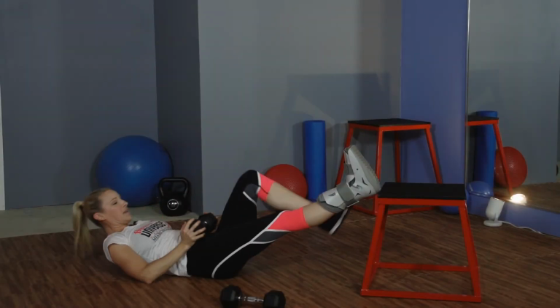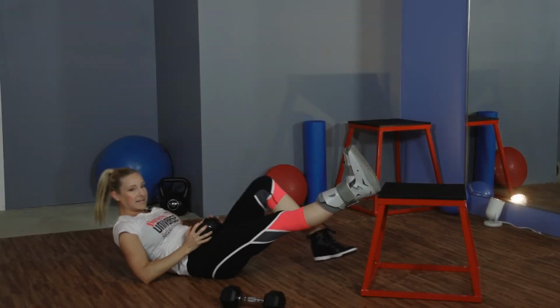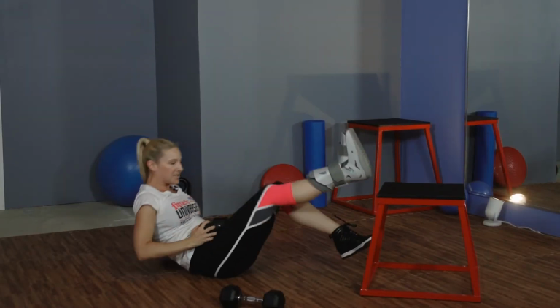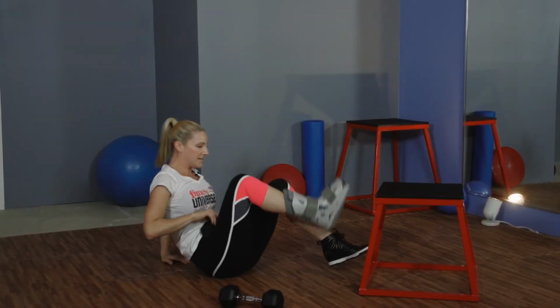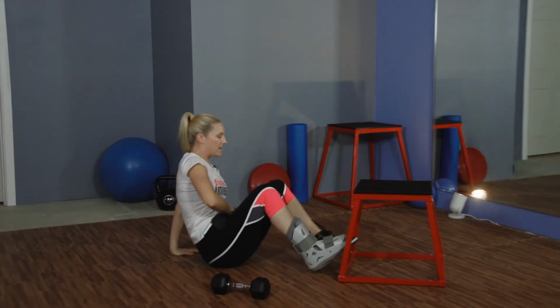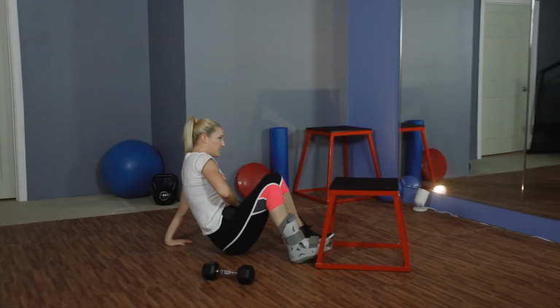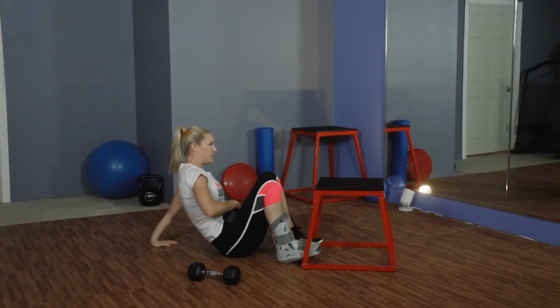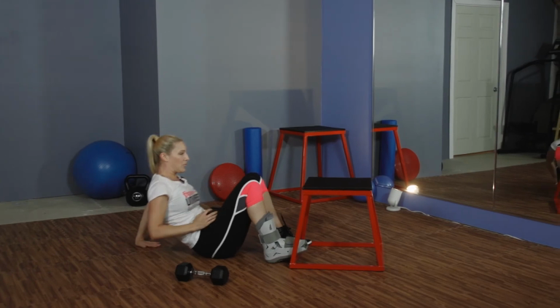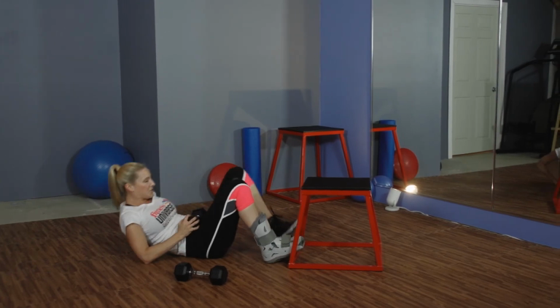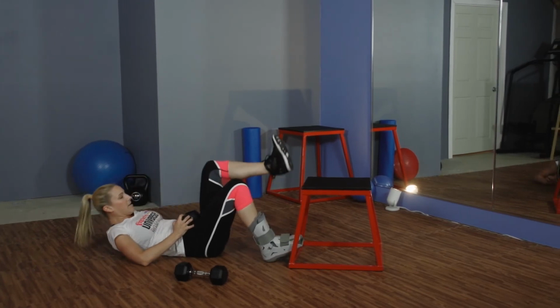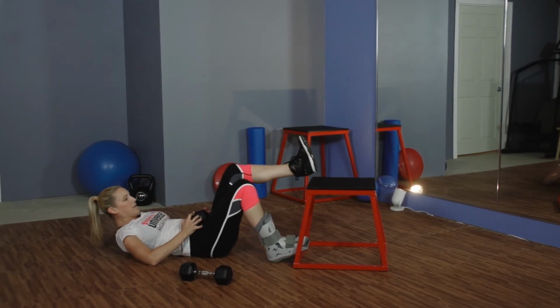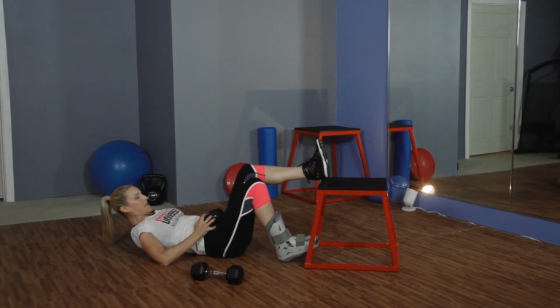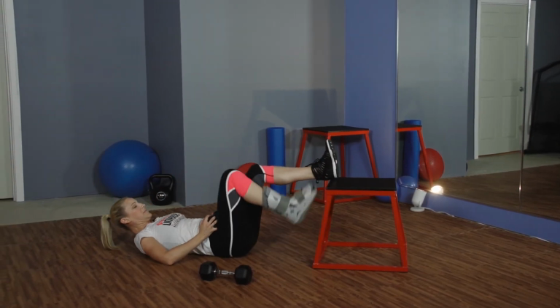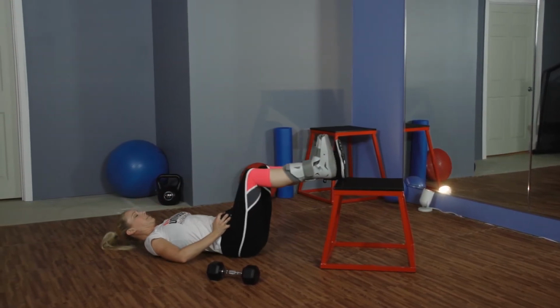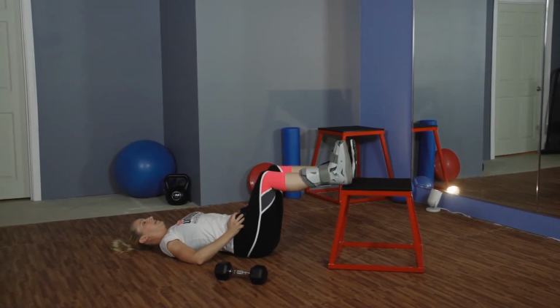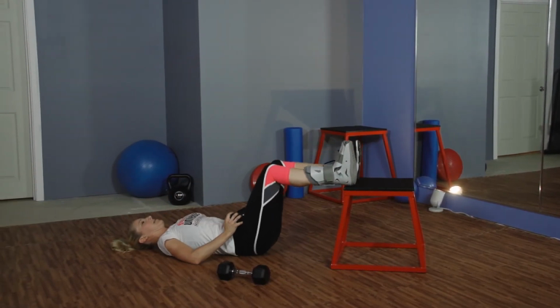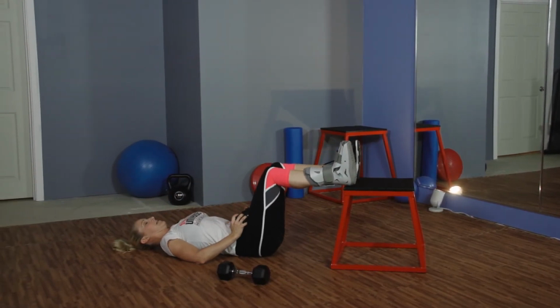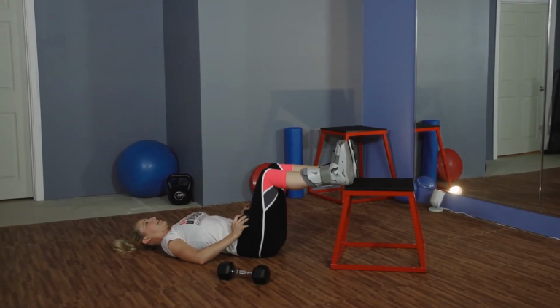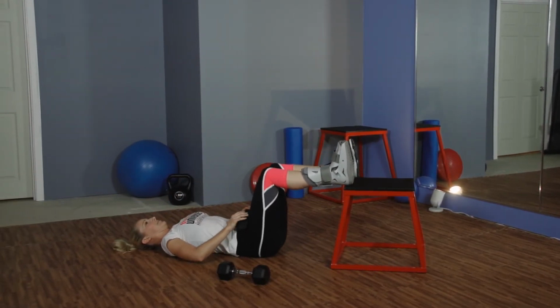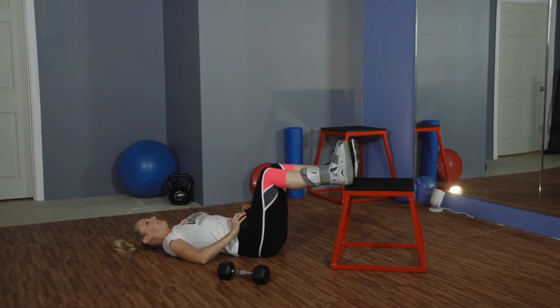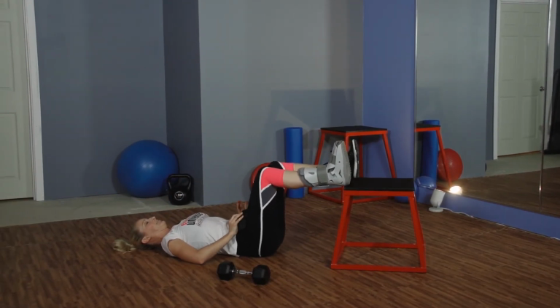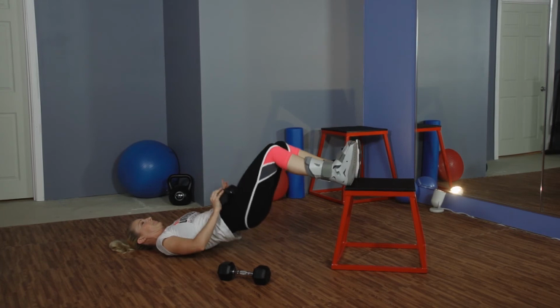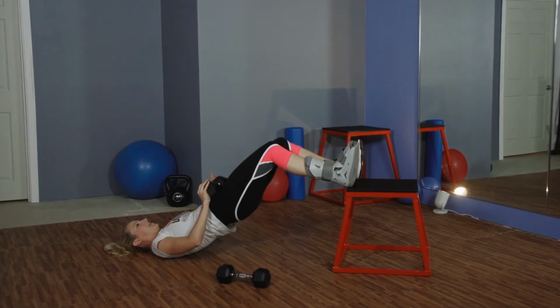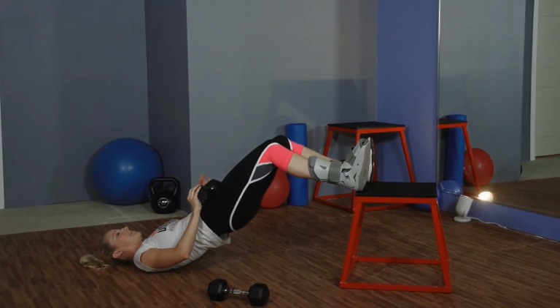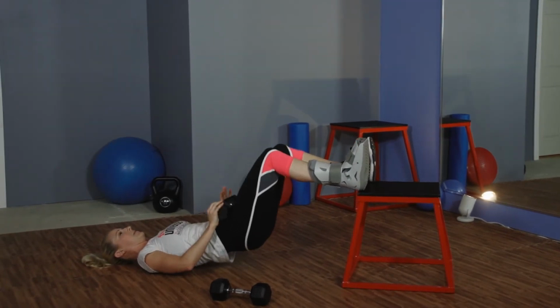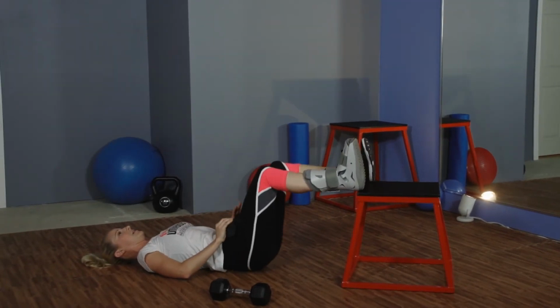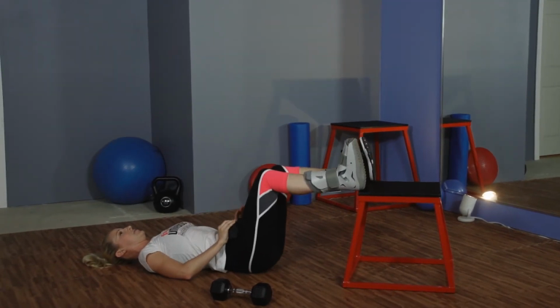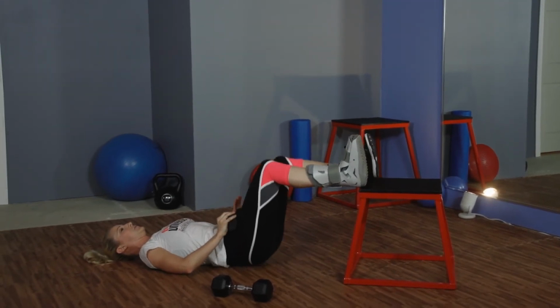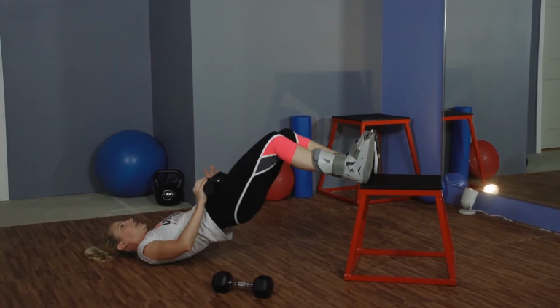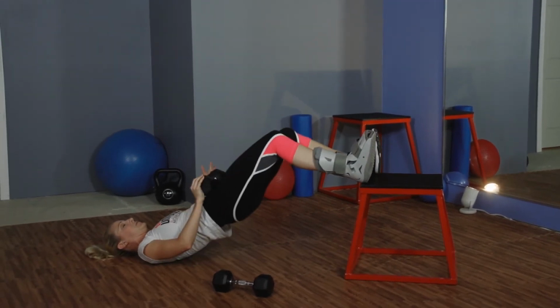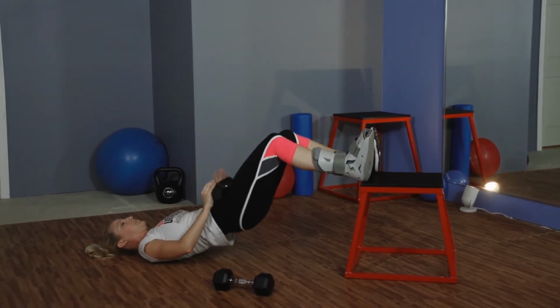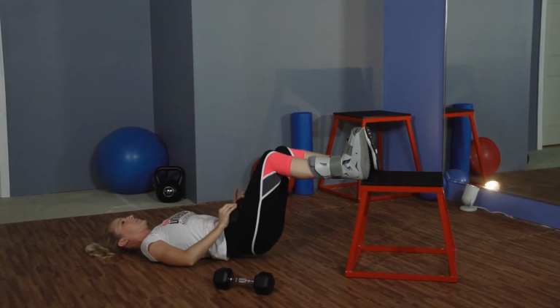The last exercise is going to be a bridge with my heels up. You can use a weight or you can do body weight.